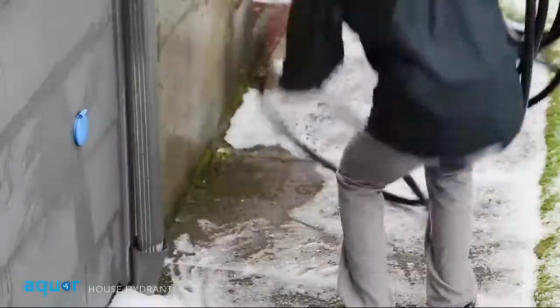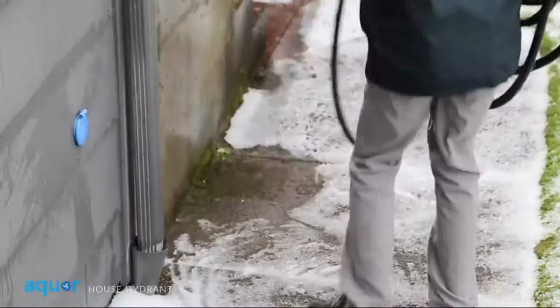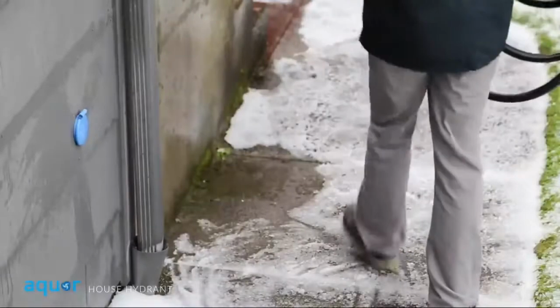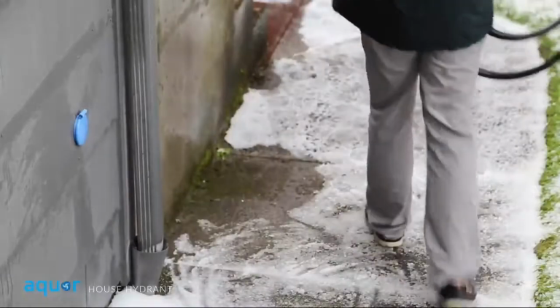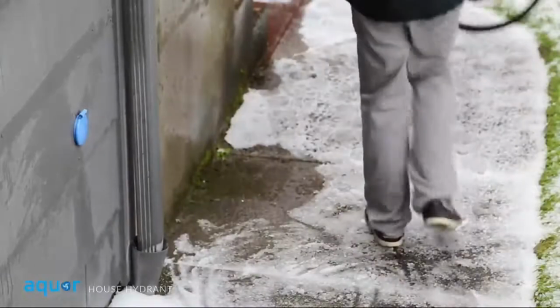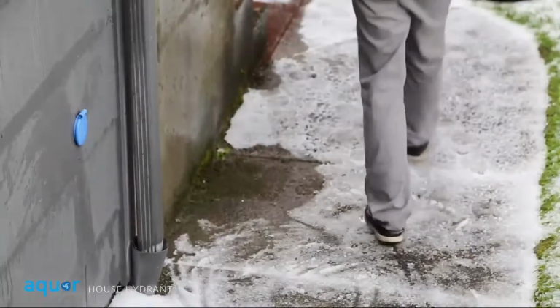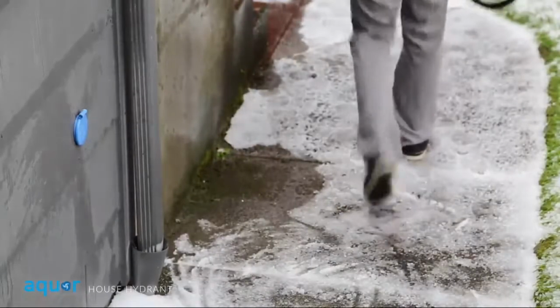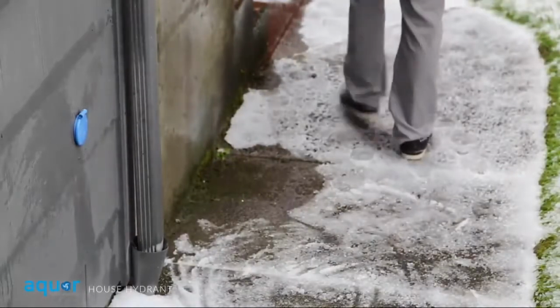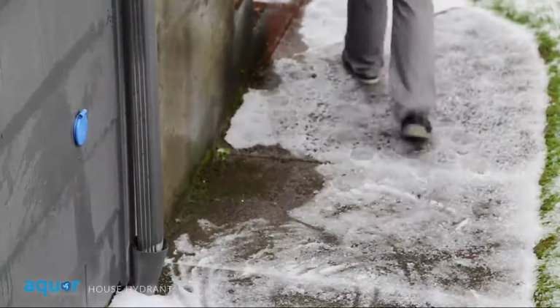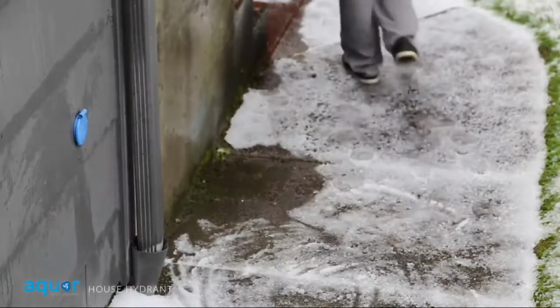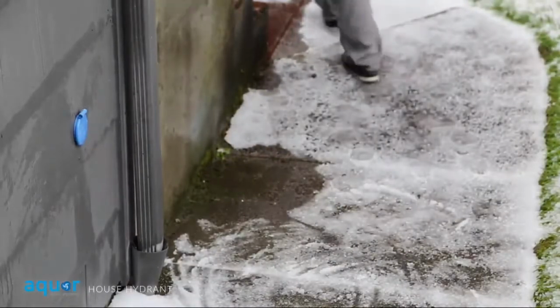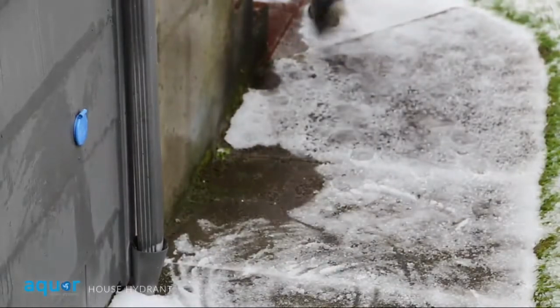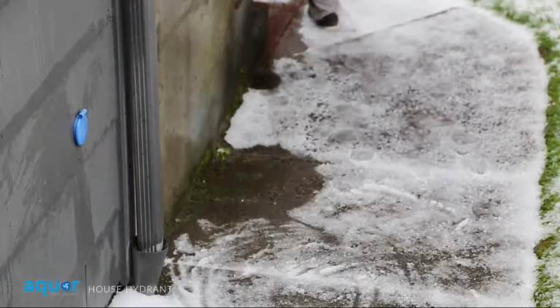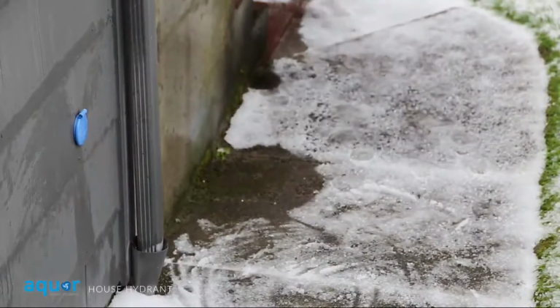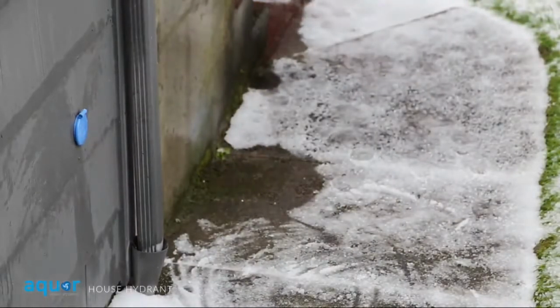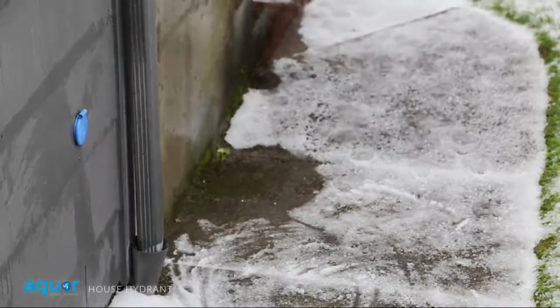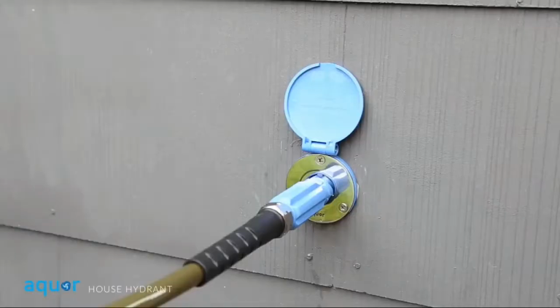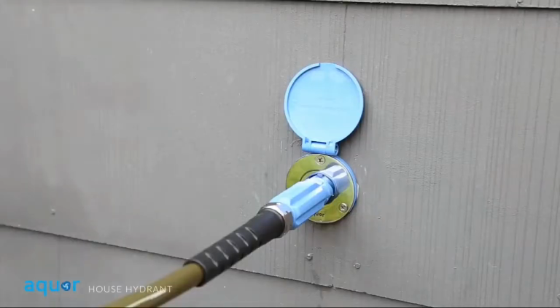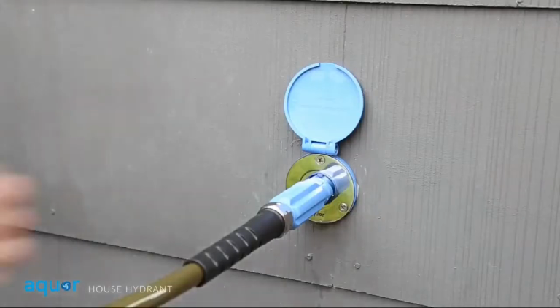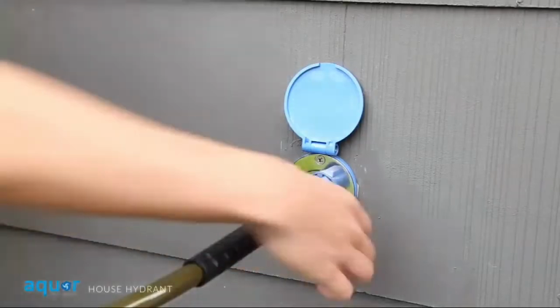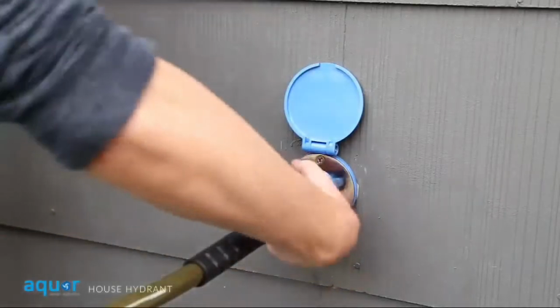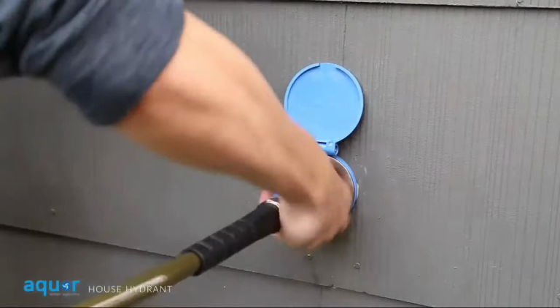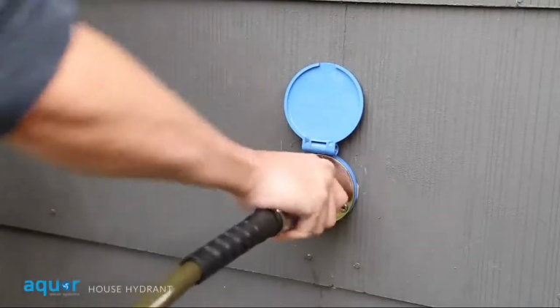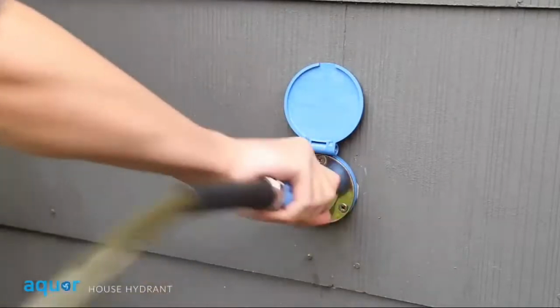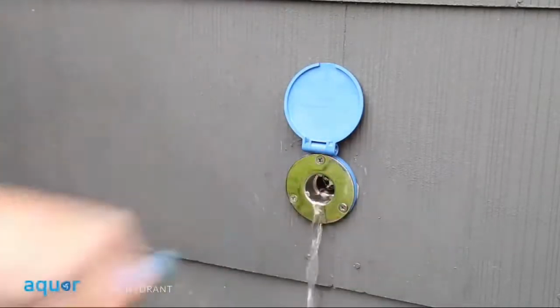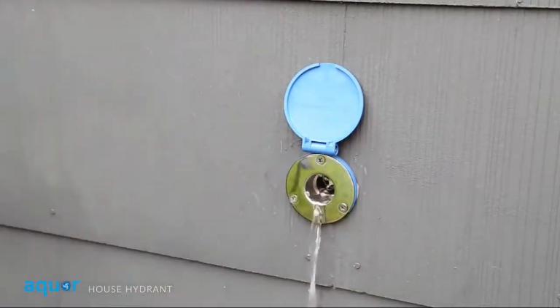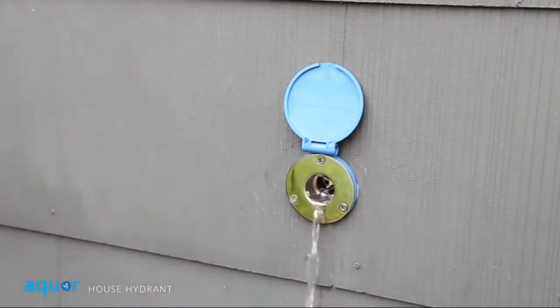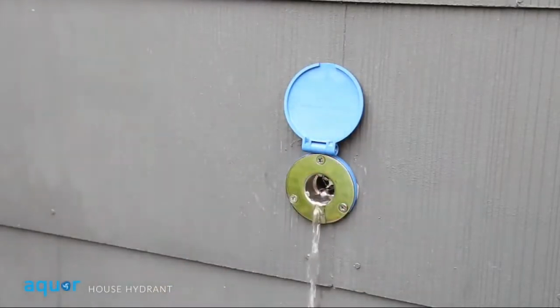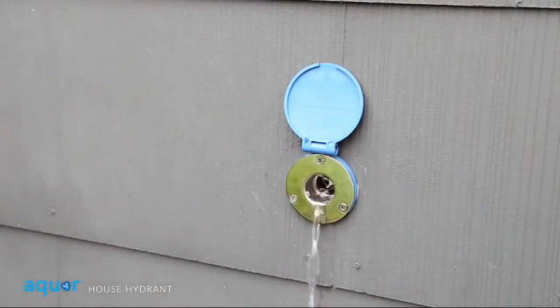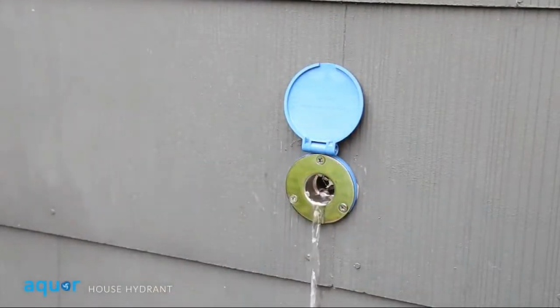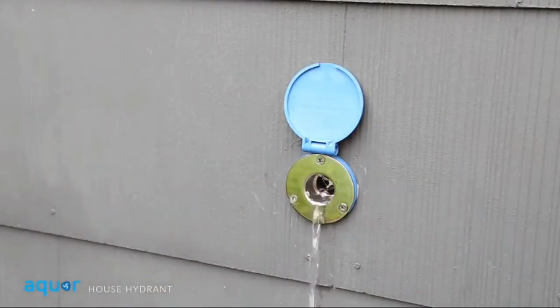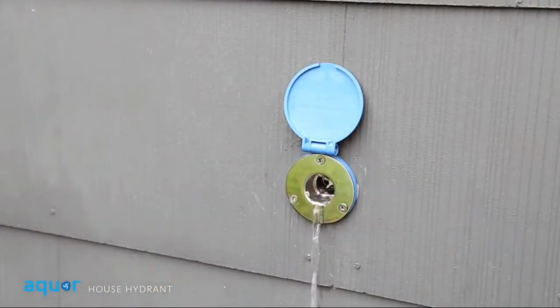When you're done, just unplug and go. The water automatically stops when you disconnect, and the hydrant self-drains to prevent freezing.